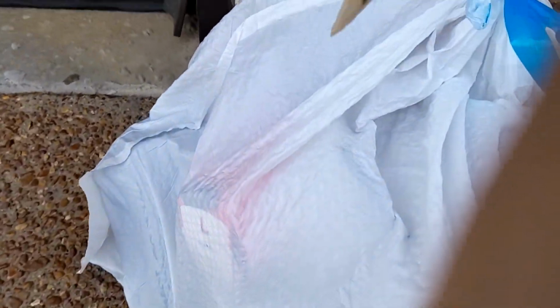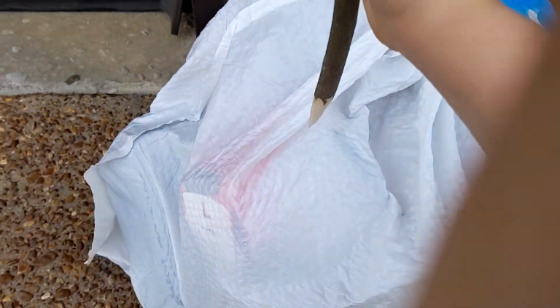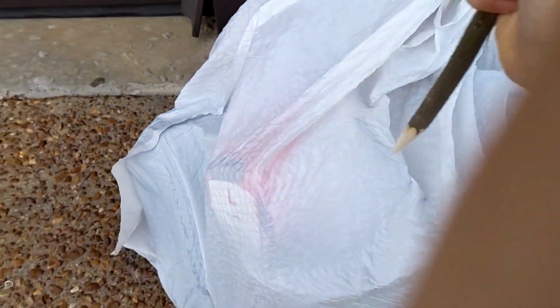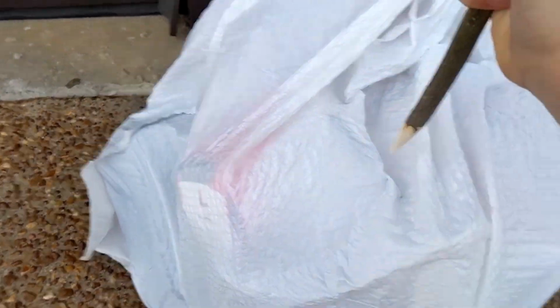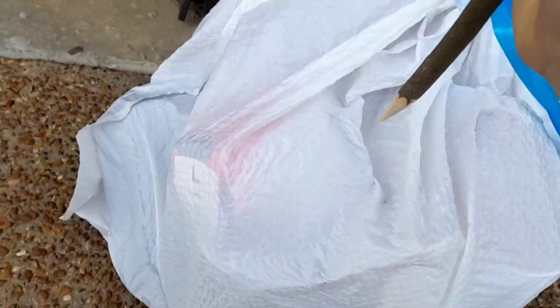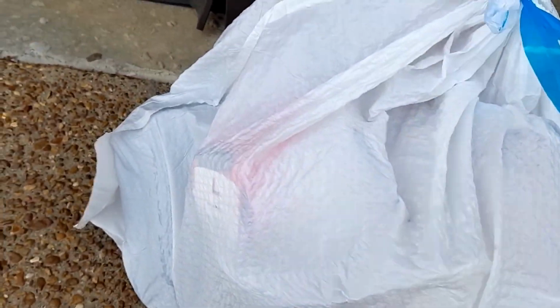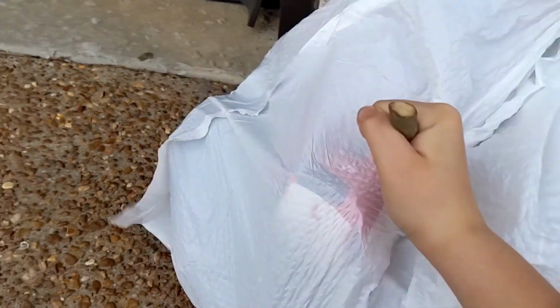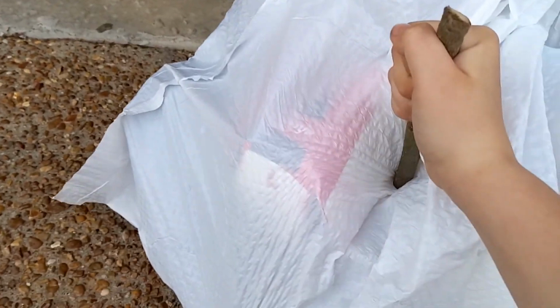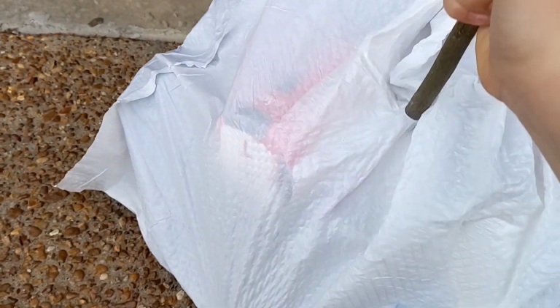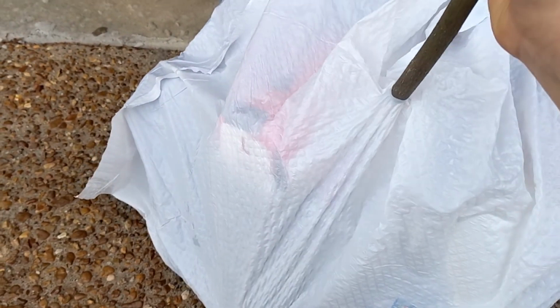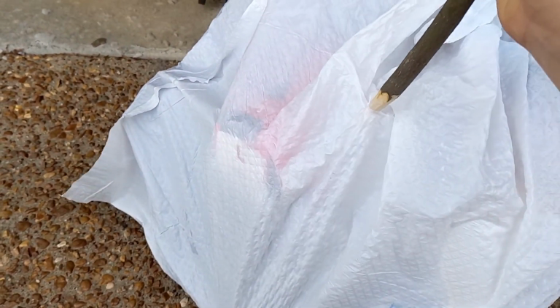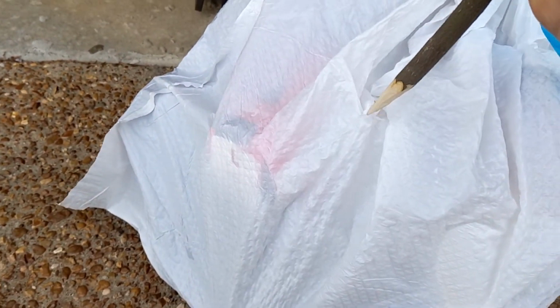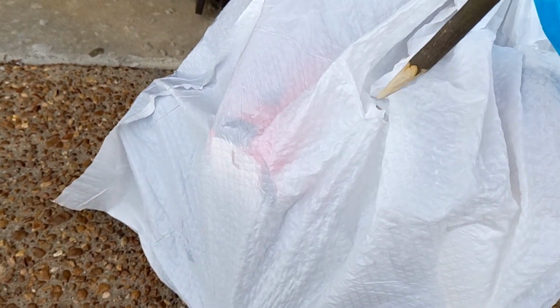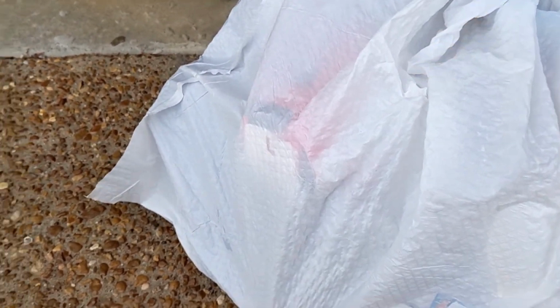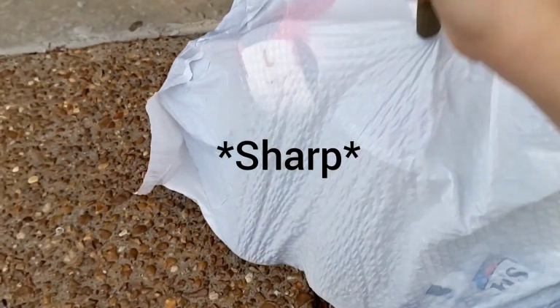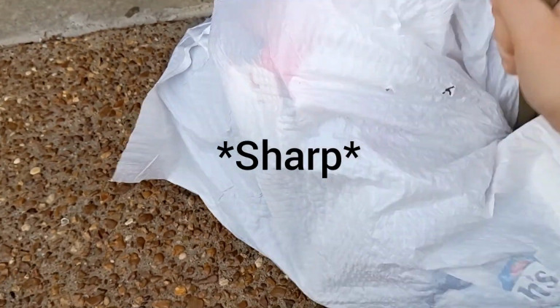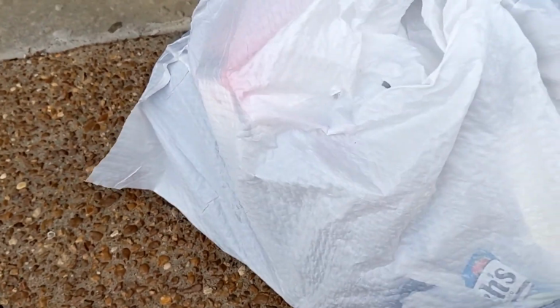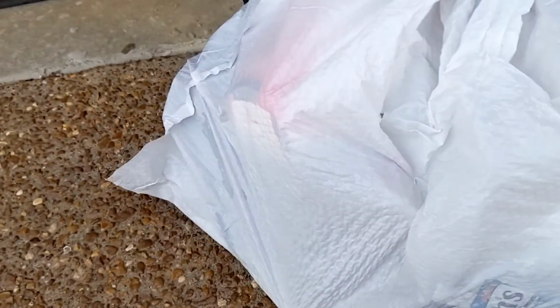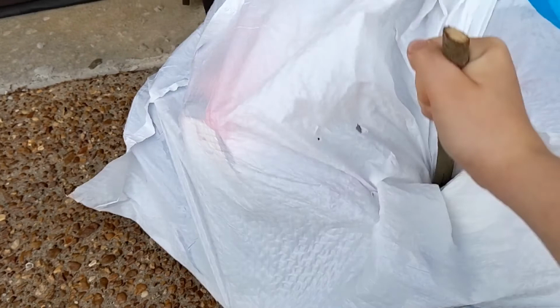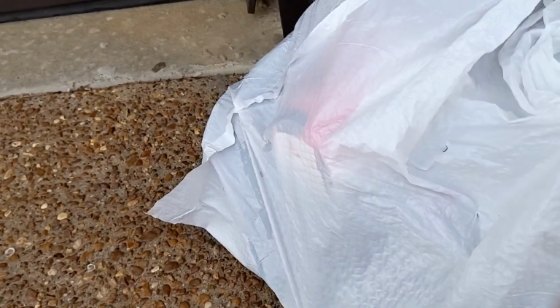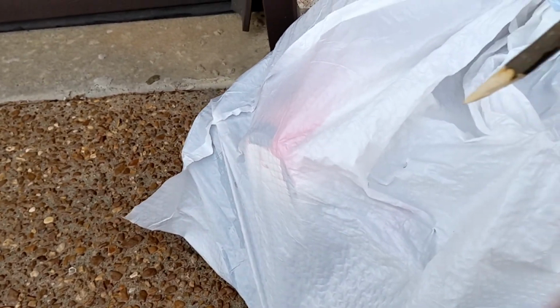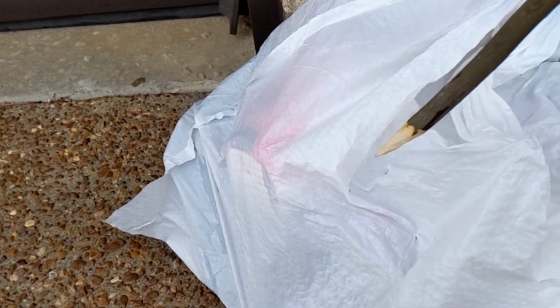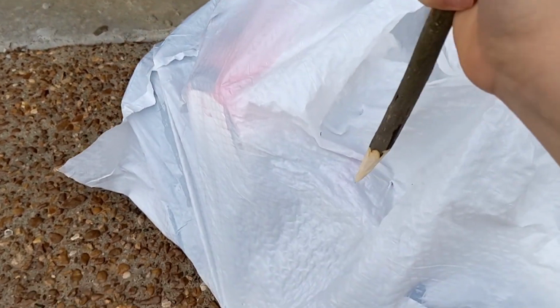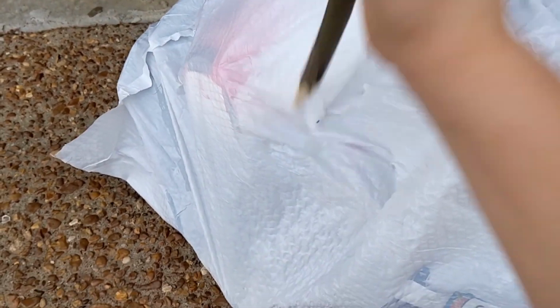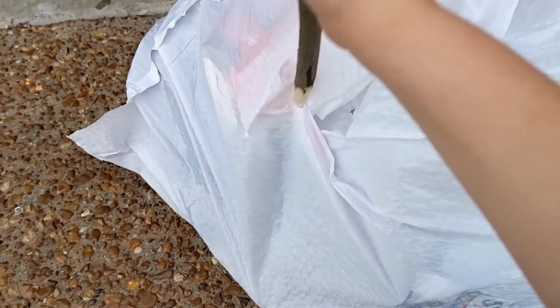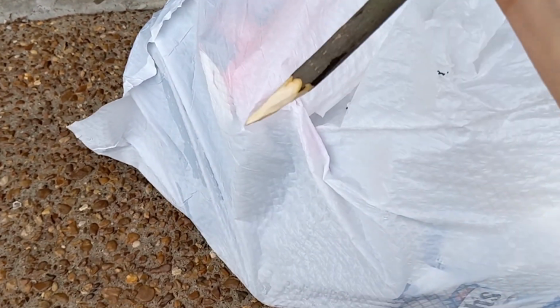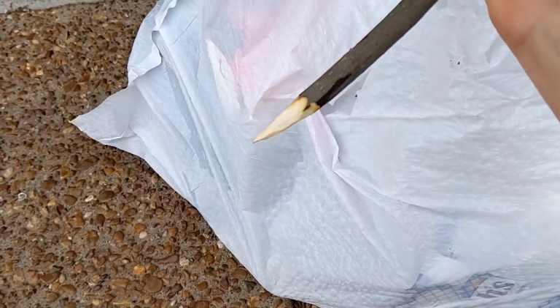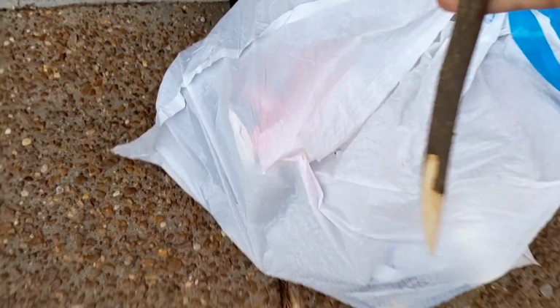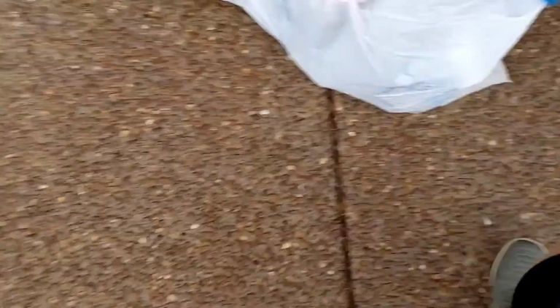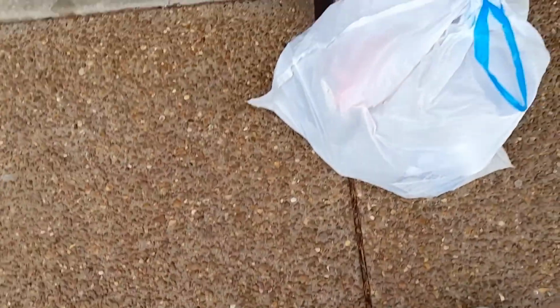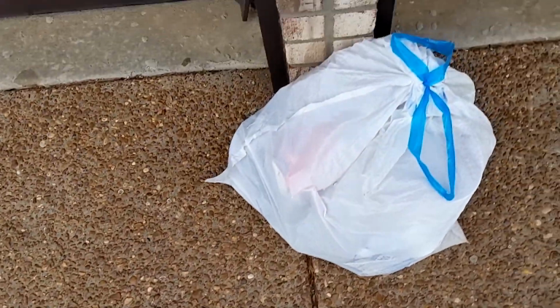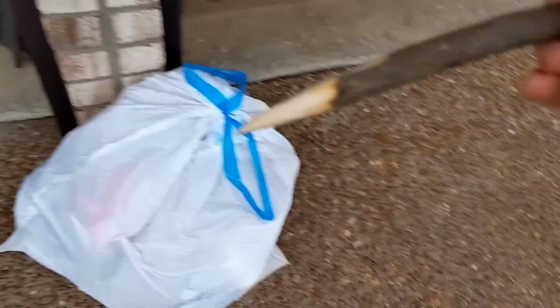All right, three, two, one — oh my, that is durable! Wow. Now let's try and throw it.